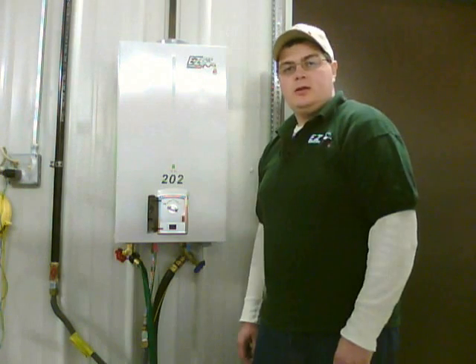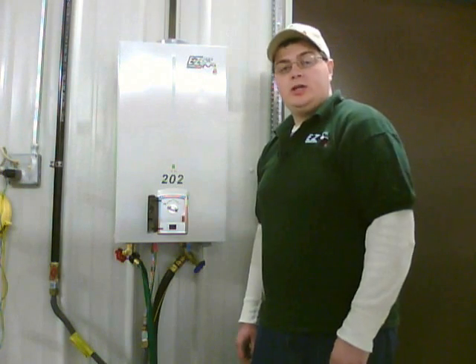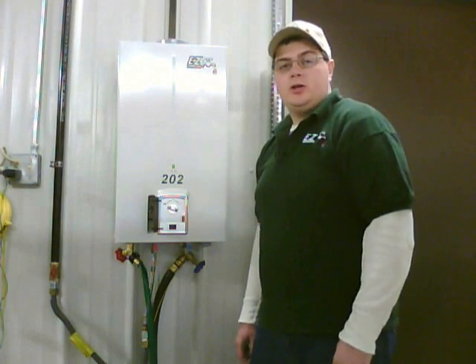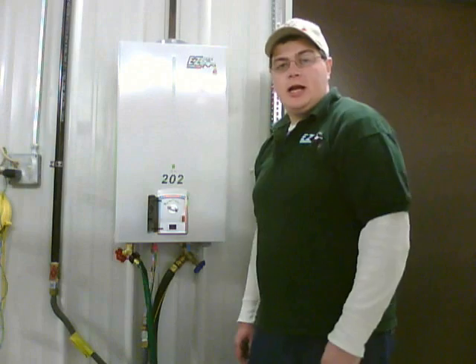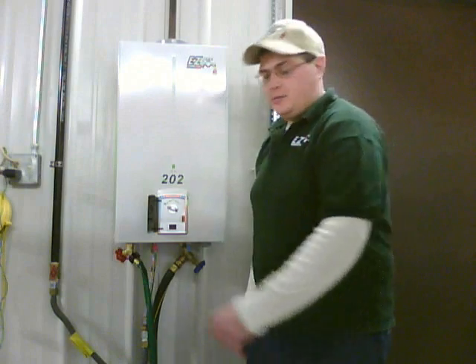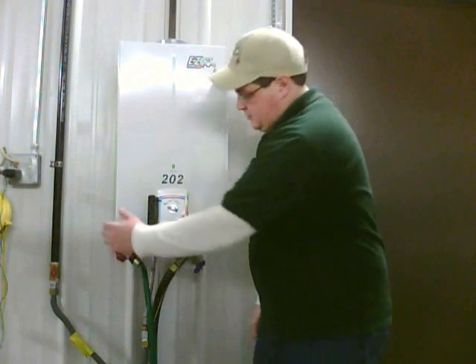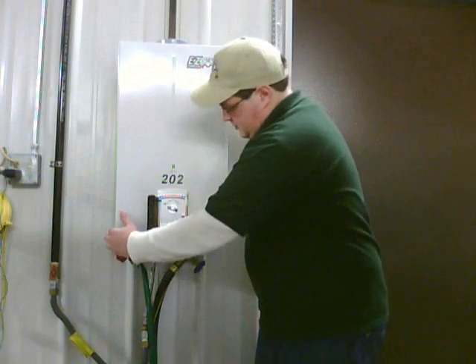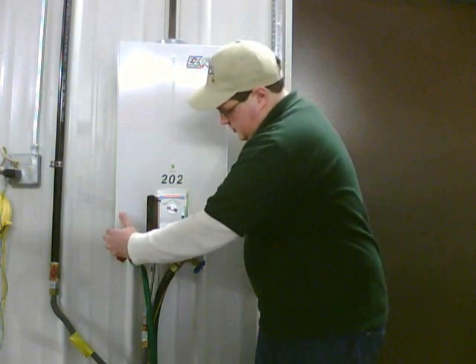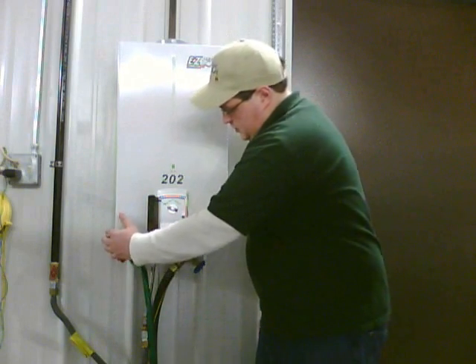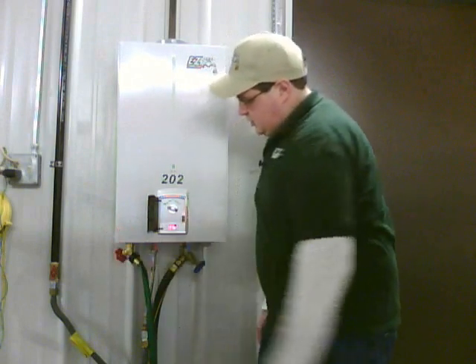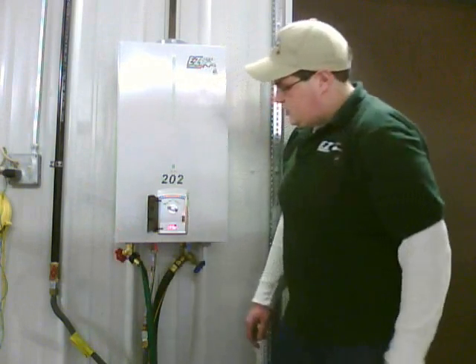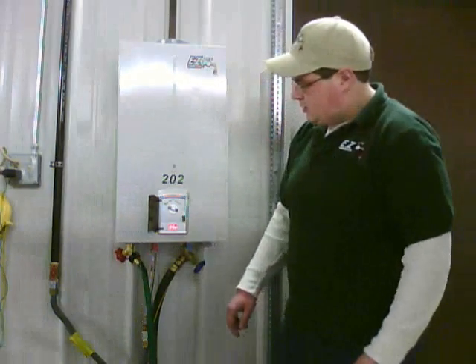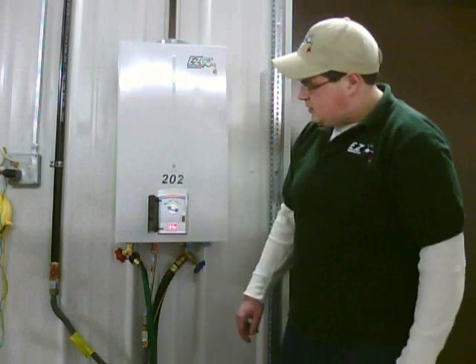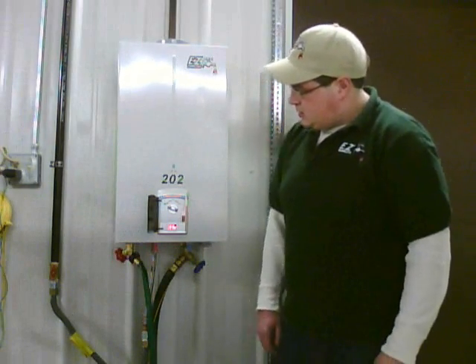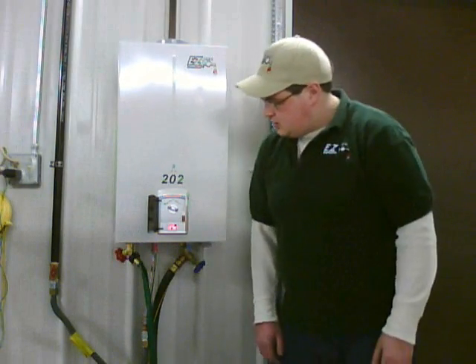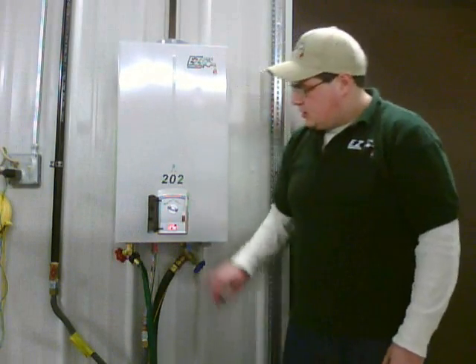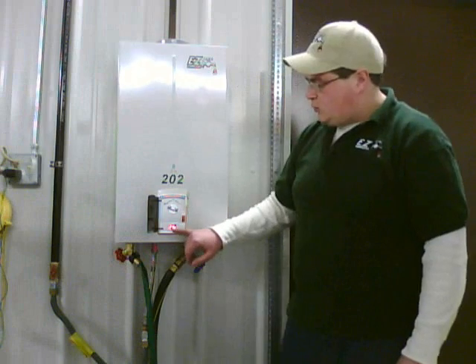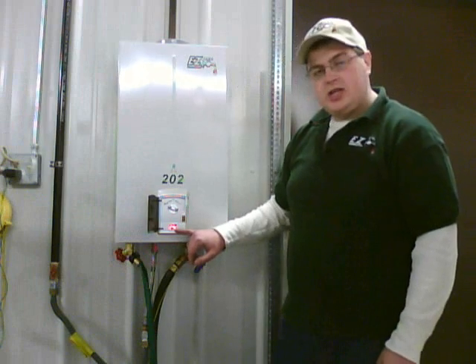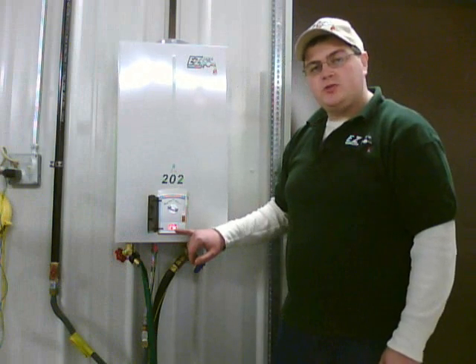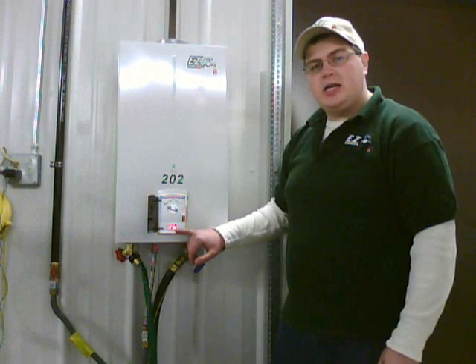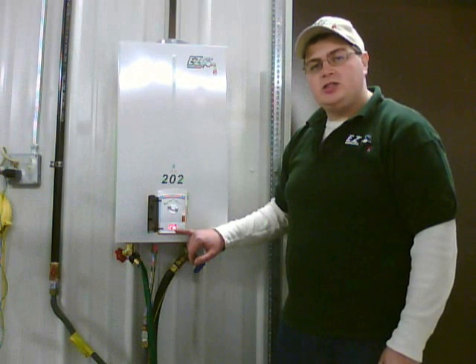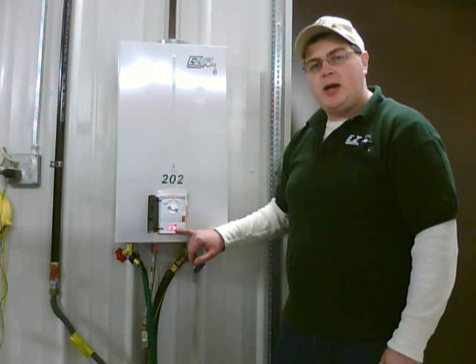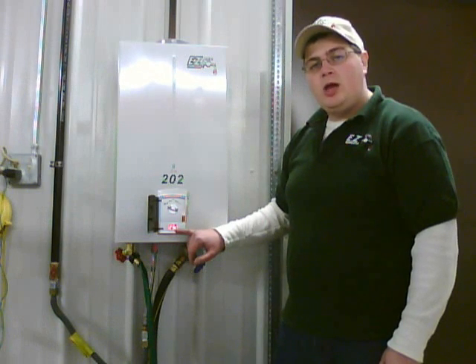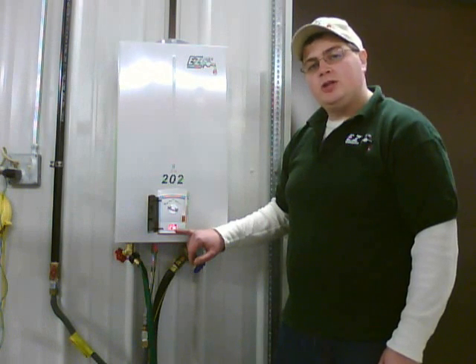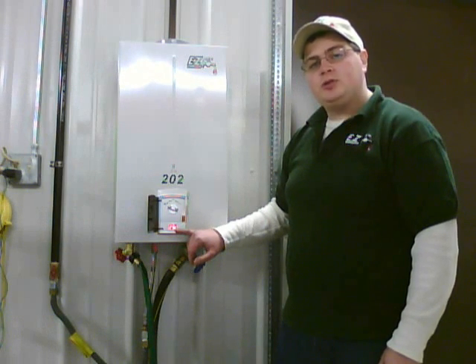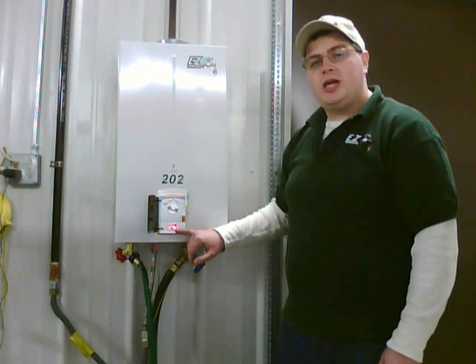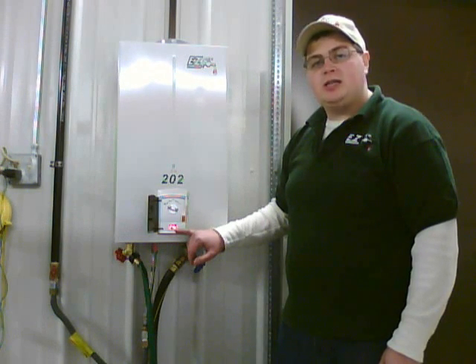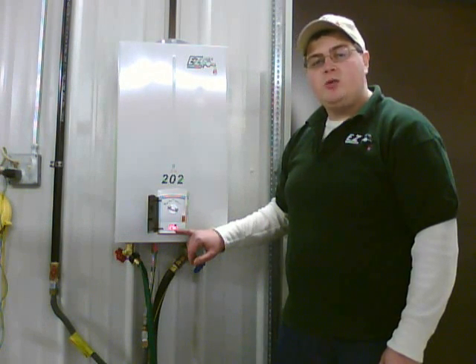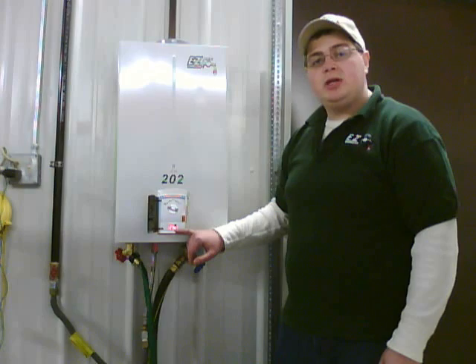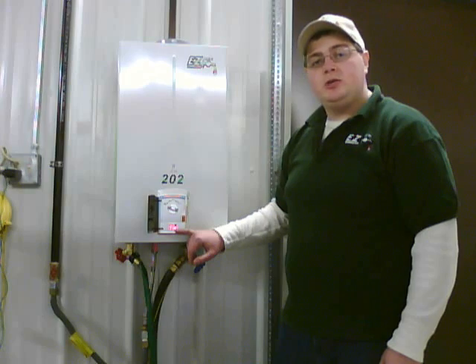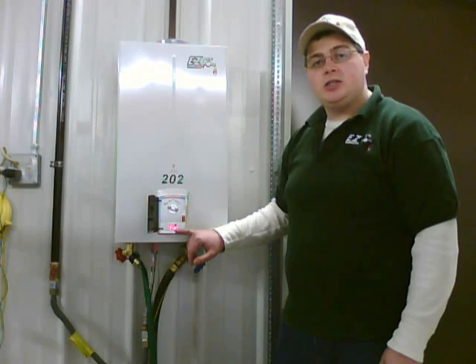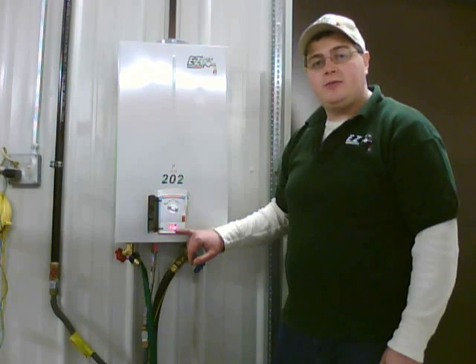Now we can turn the unit on. You can watch the temperature rise on the LCD panel, and when the temperature stabilizes, we can begin to adjust the levers.